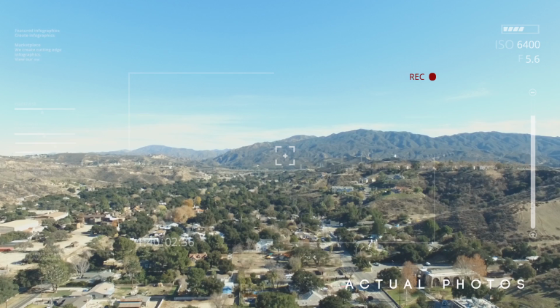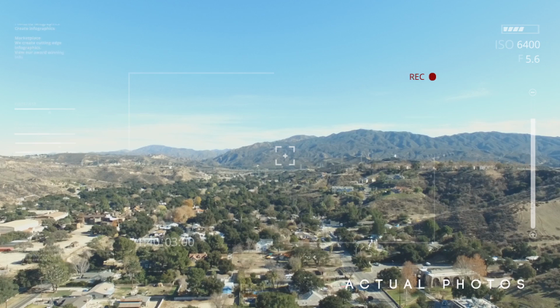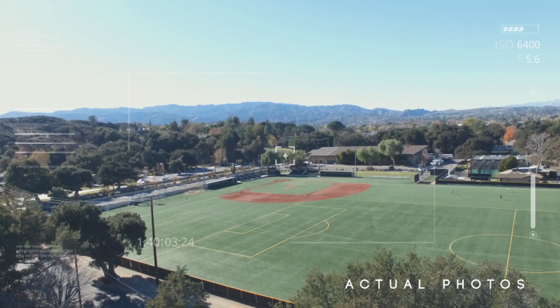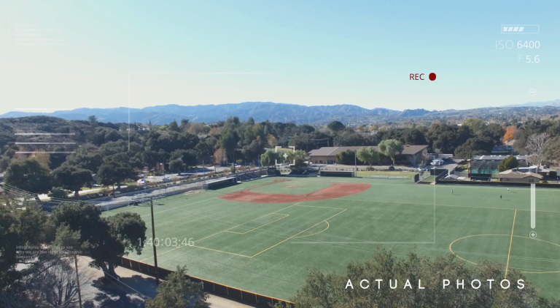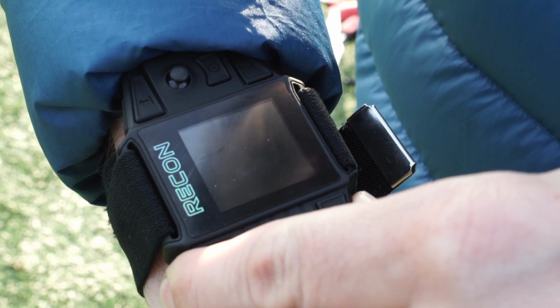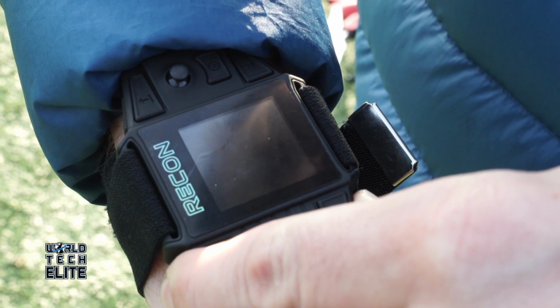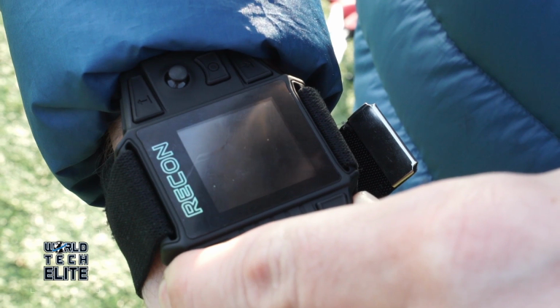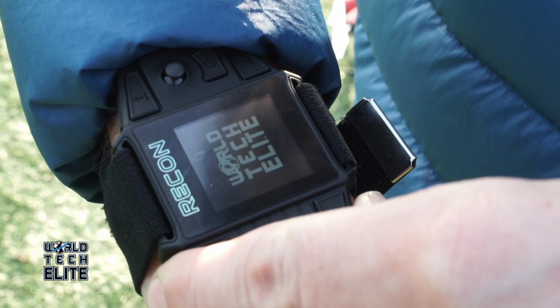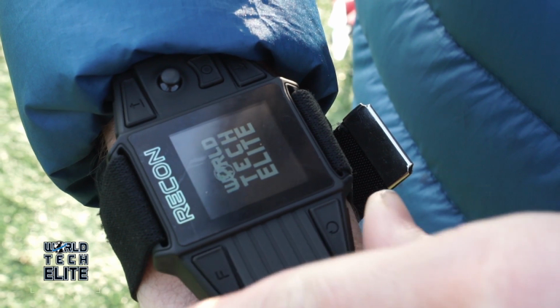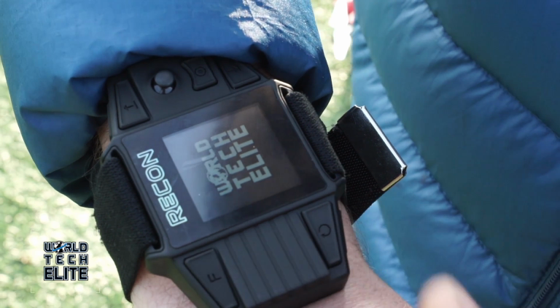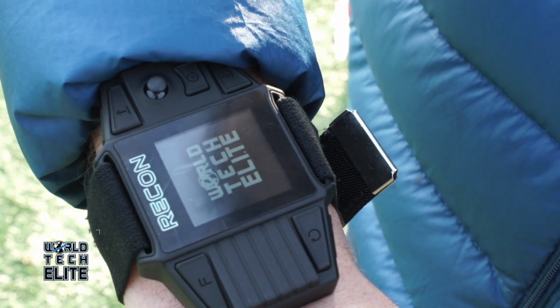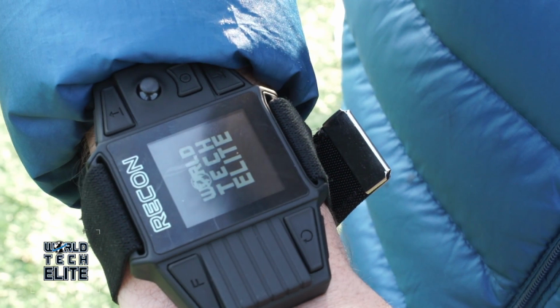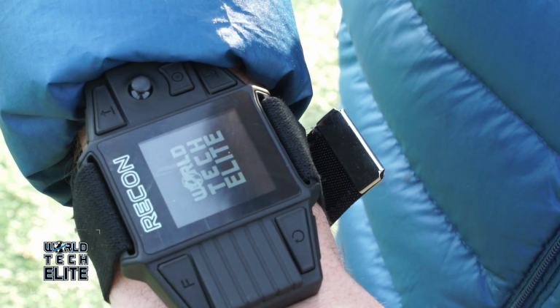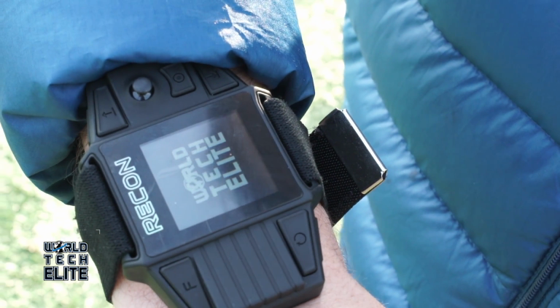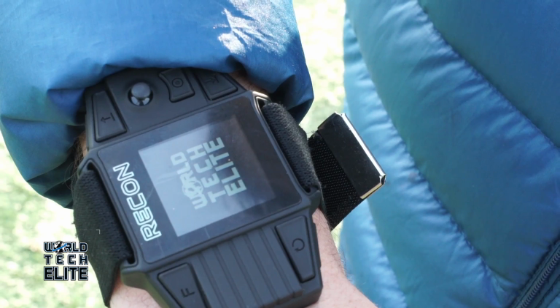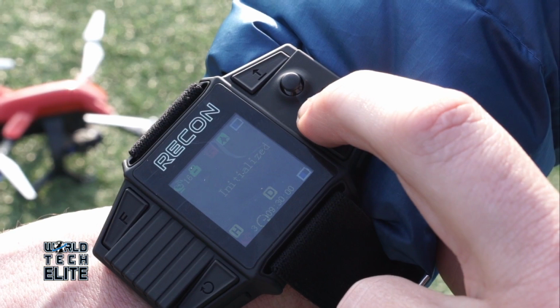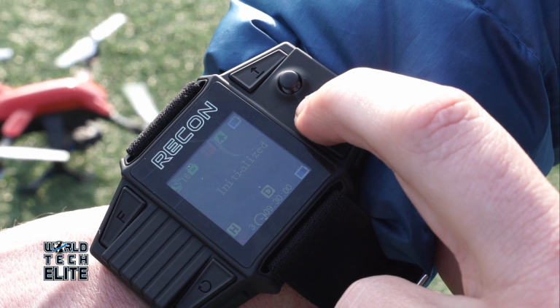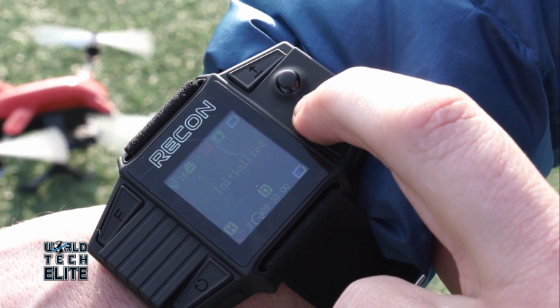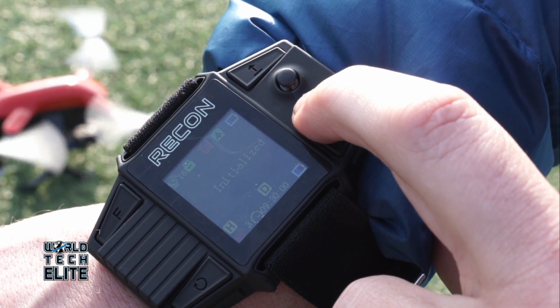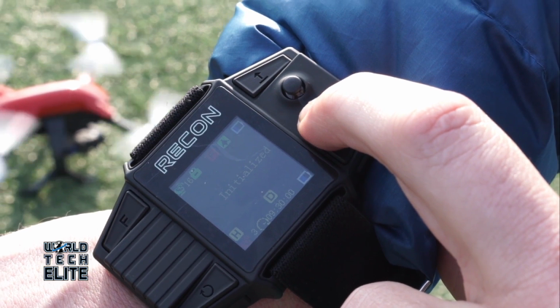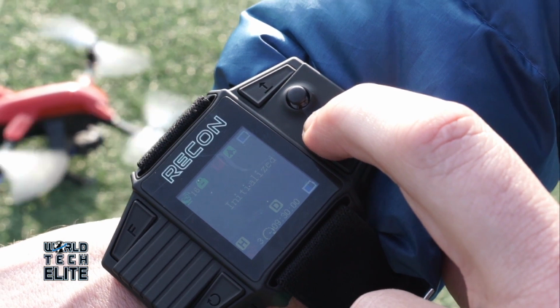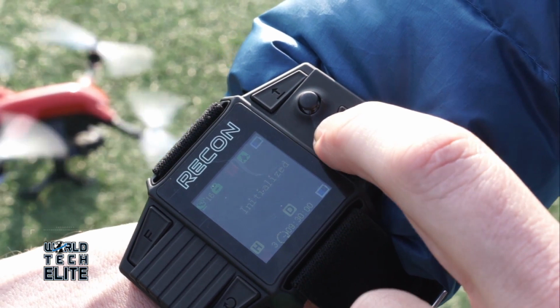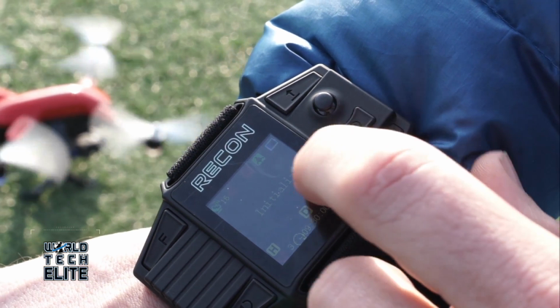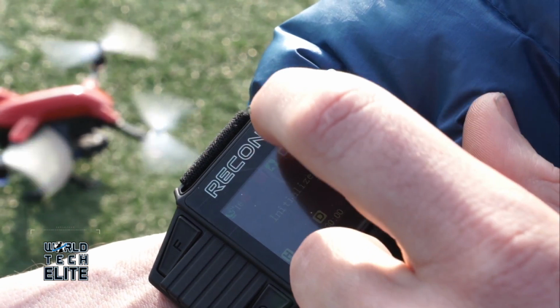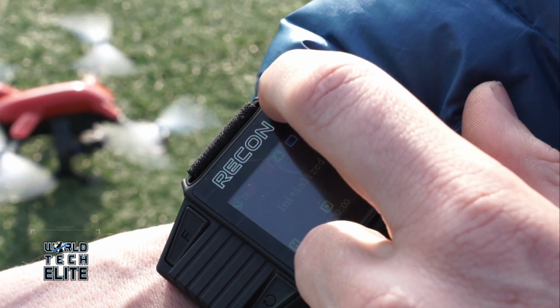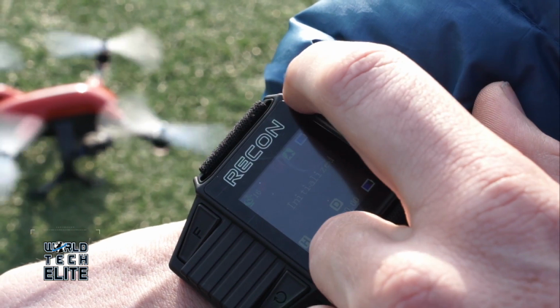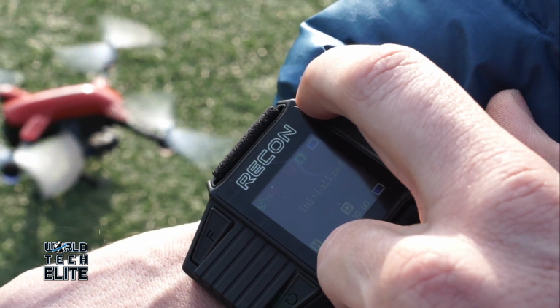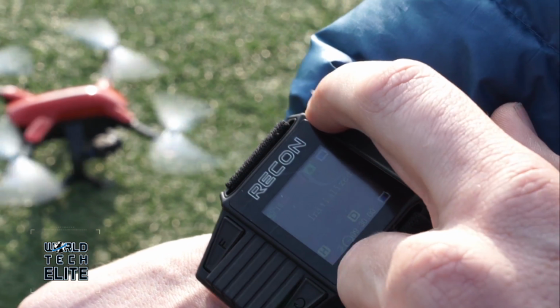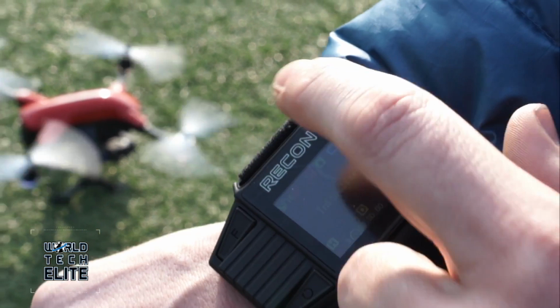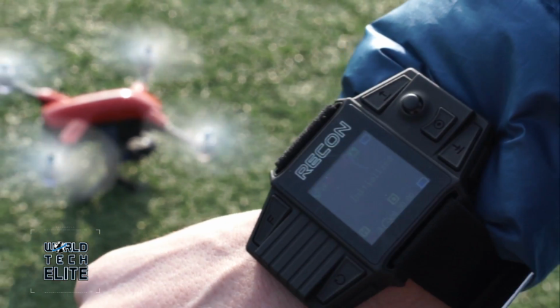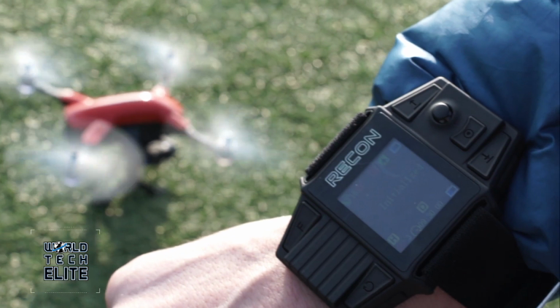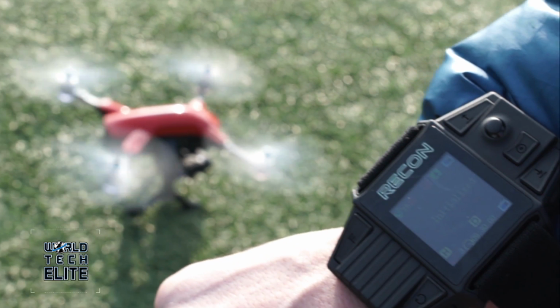Once your Recon is charged, you can put on the included Recon smartwatch, which will allow you to operate the drone completely from the watch using the mini joystick and automated buttons for takeoff, land, and orbit.